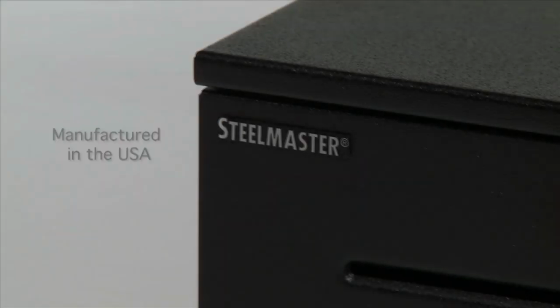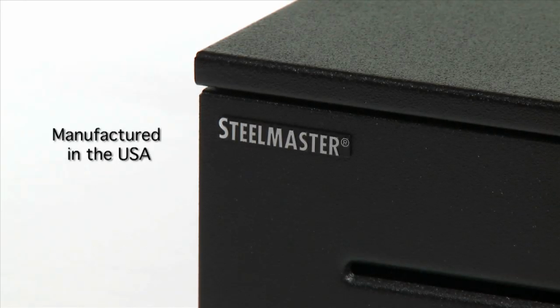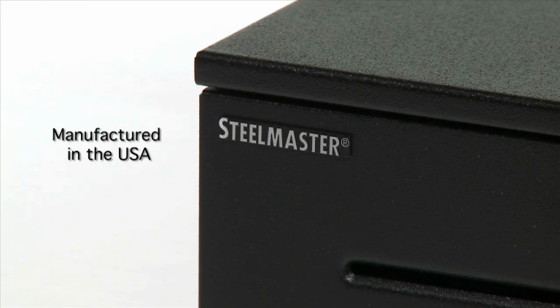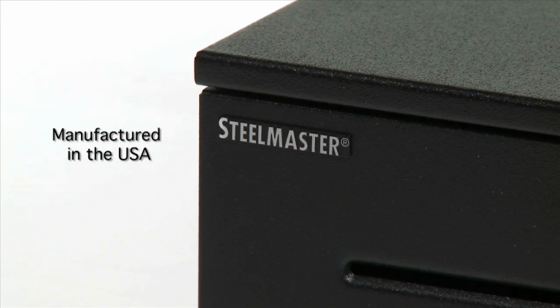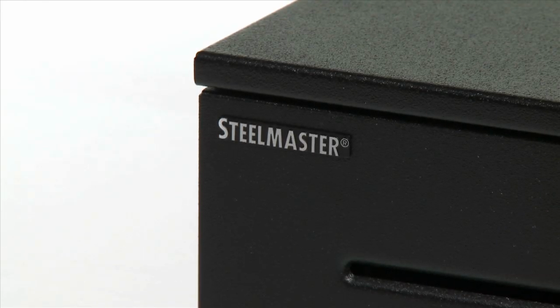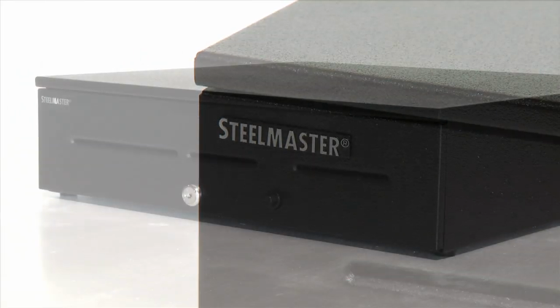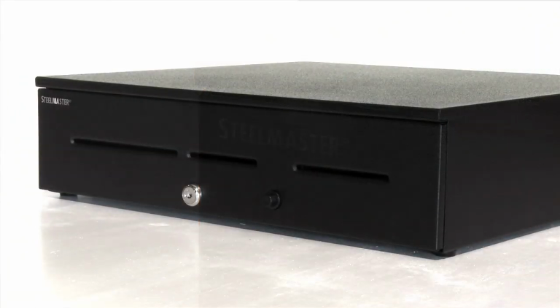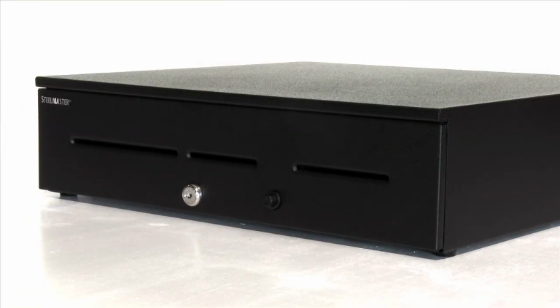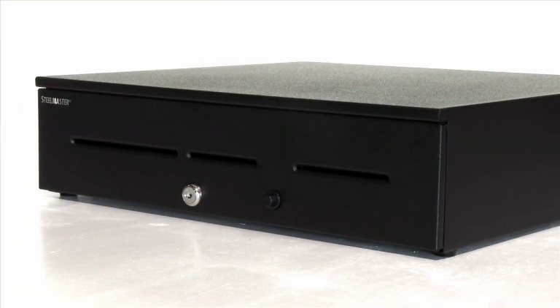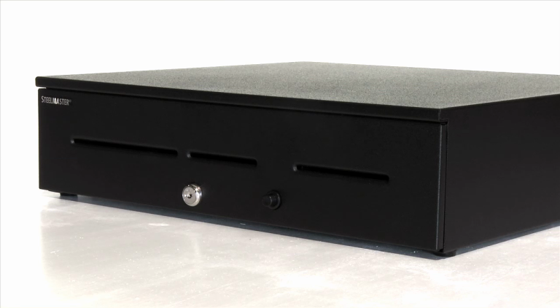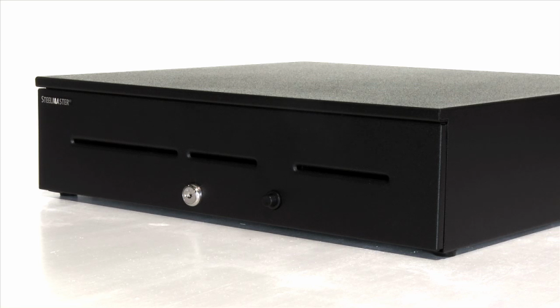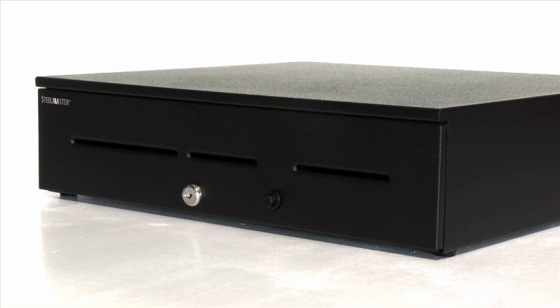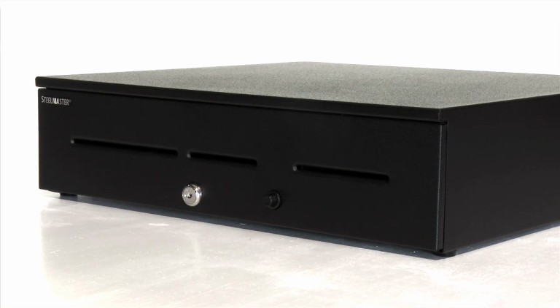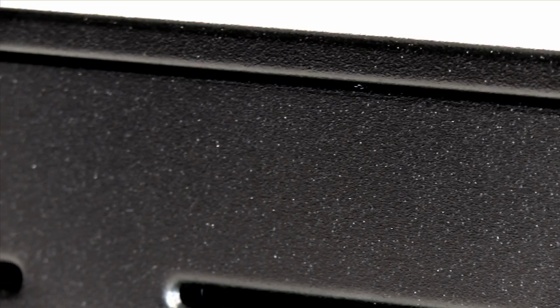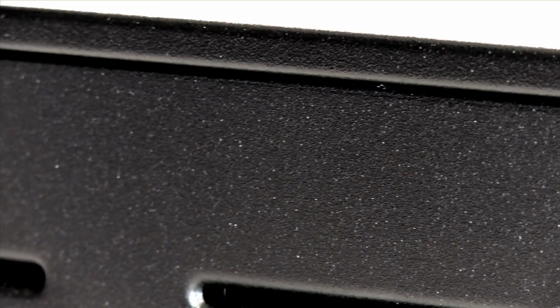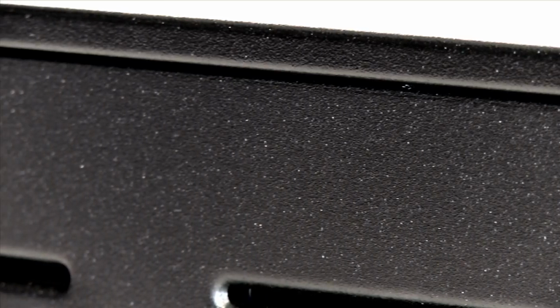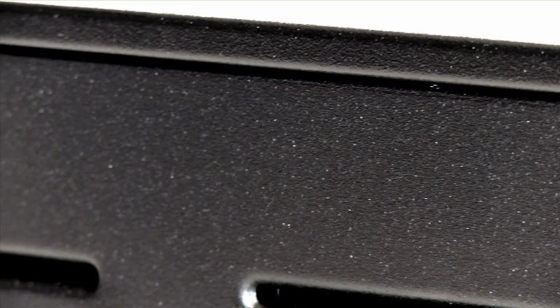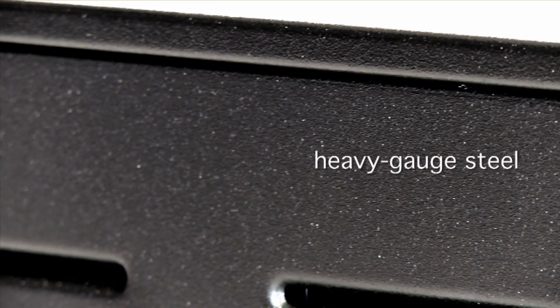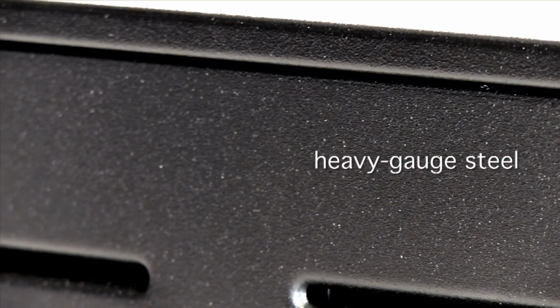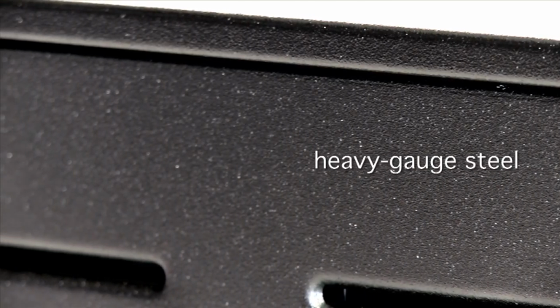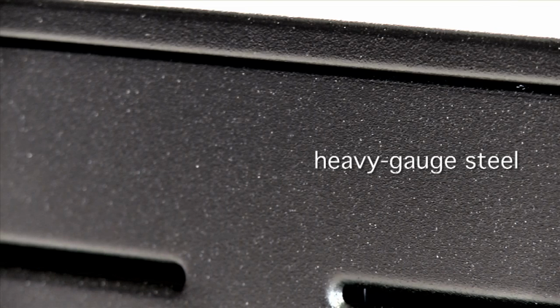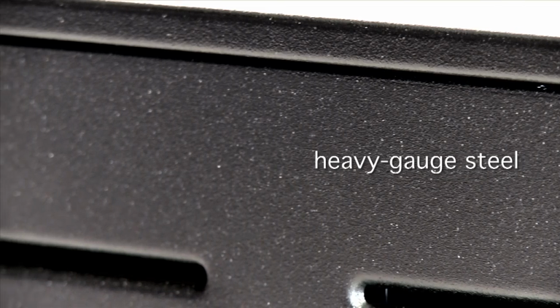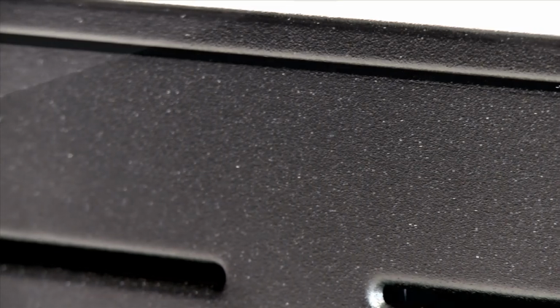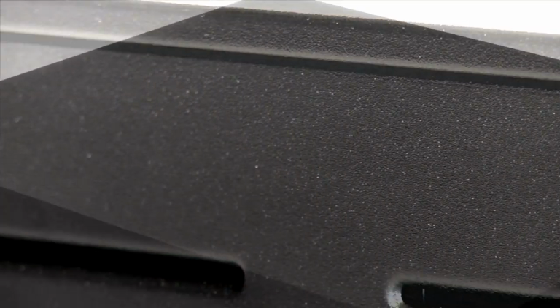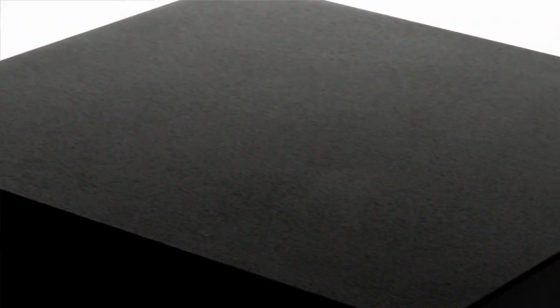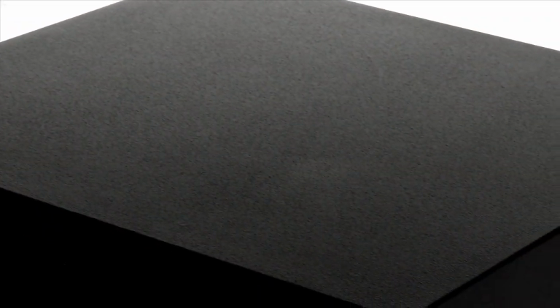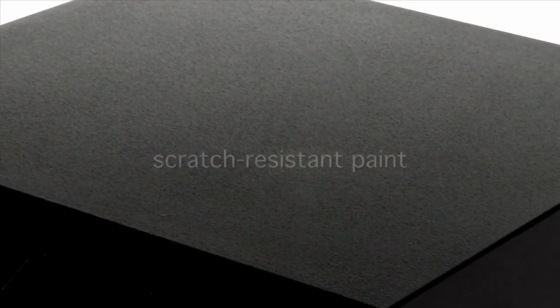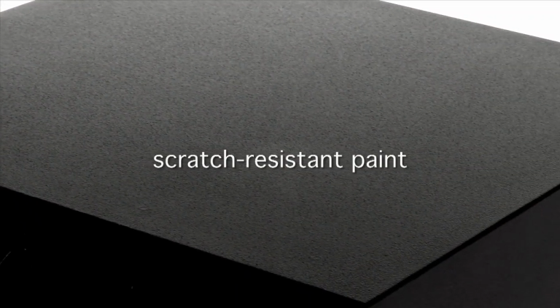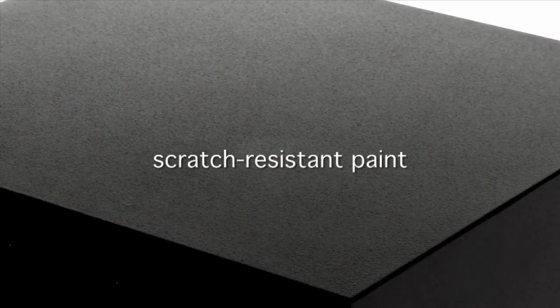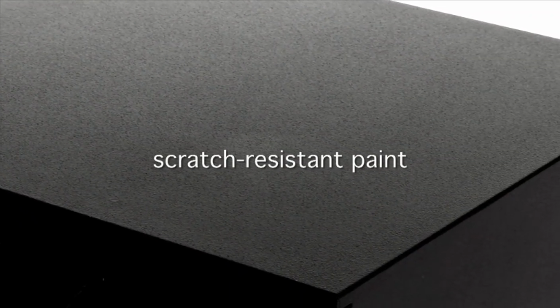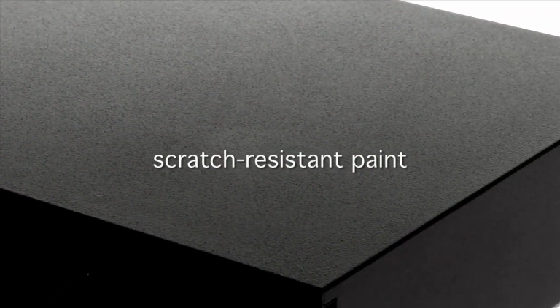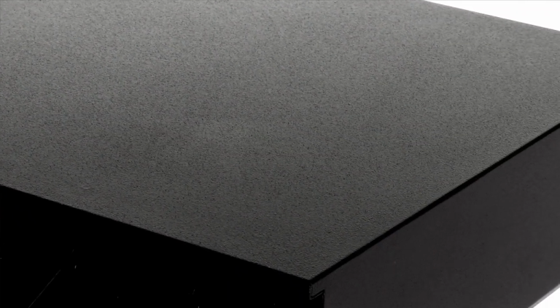Manufactured in the USA by SteelMaster, a recognized leader in the metal fabrication industry, the 1060GT High Security Cash Drawer is constructed of heavy gauge steel and coated with a scratch-resistant paint to stand up to daily use.